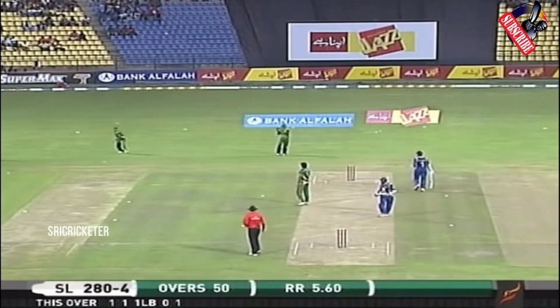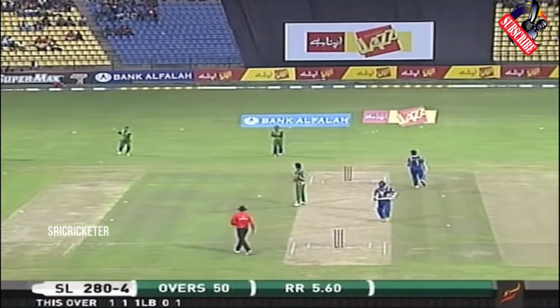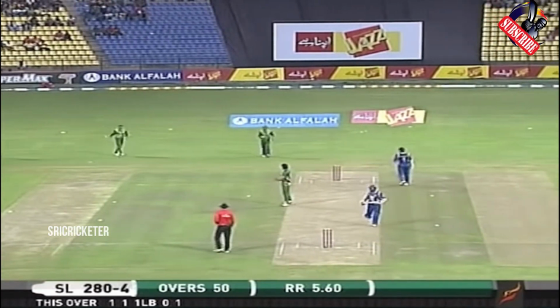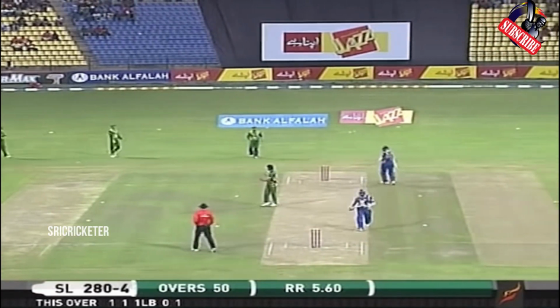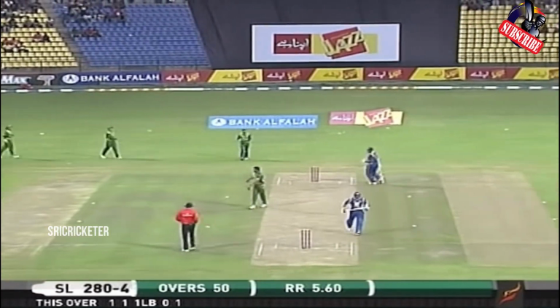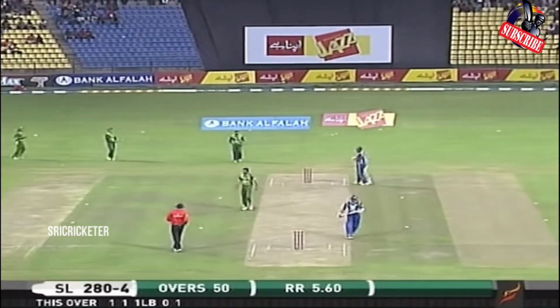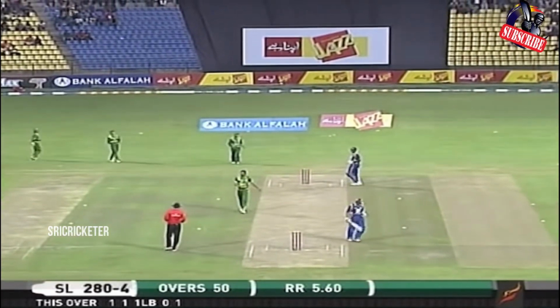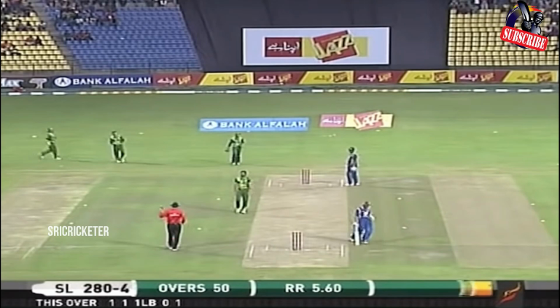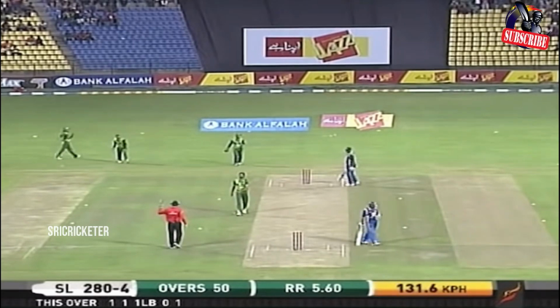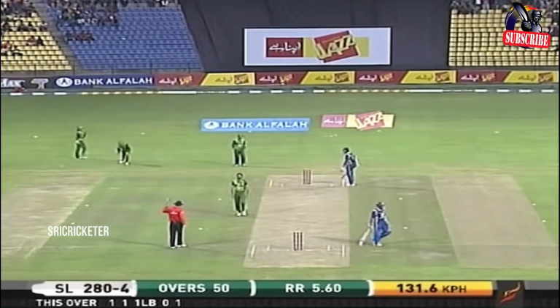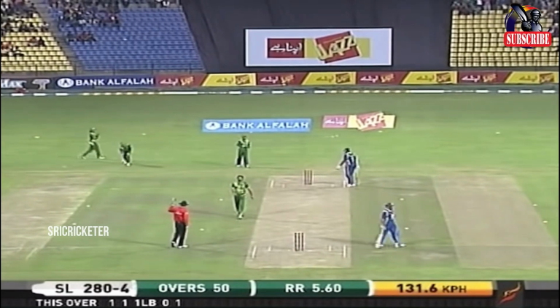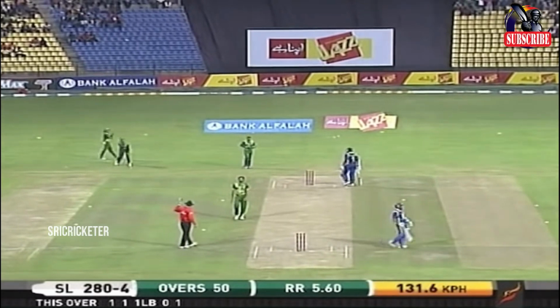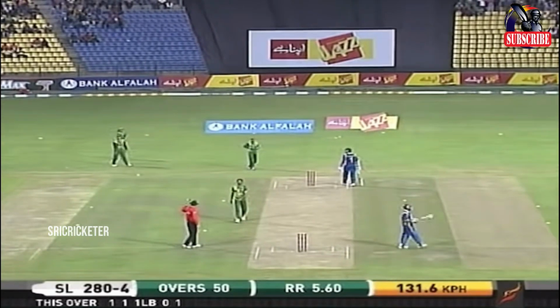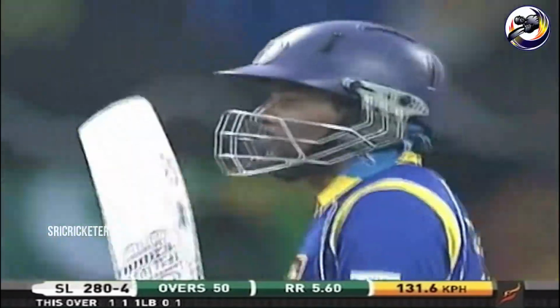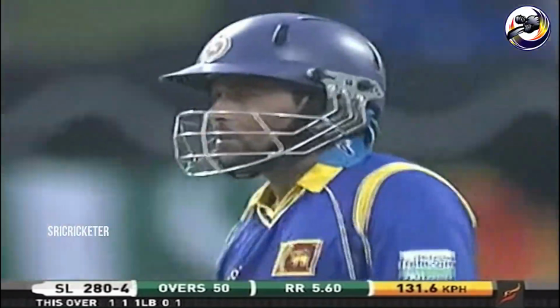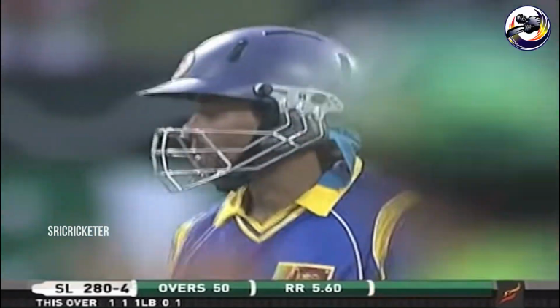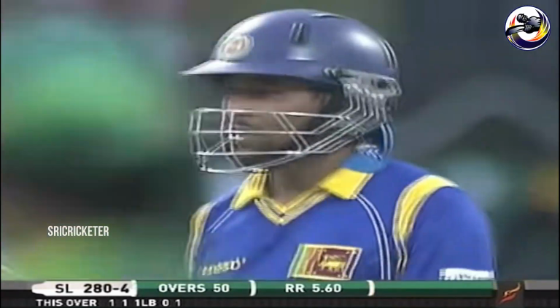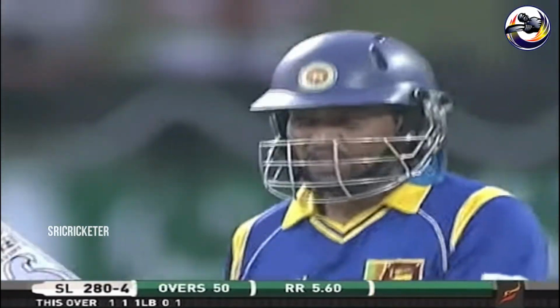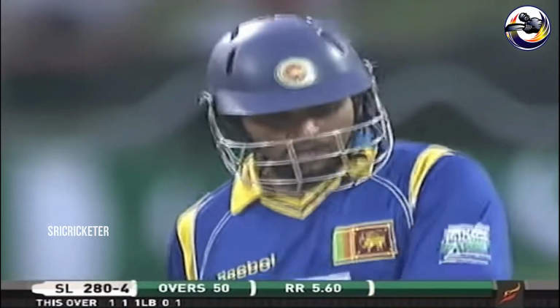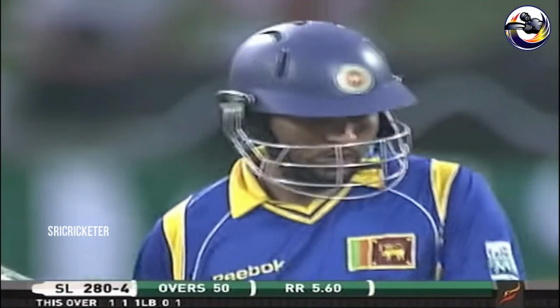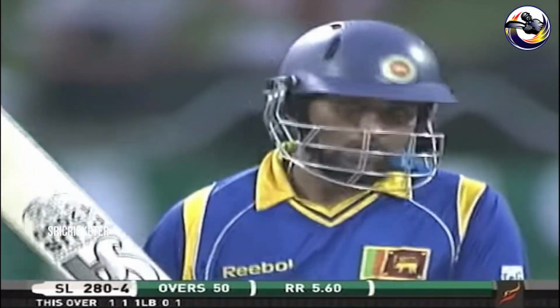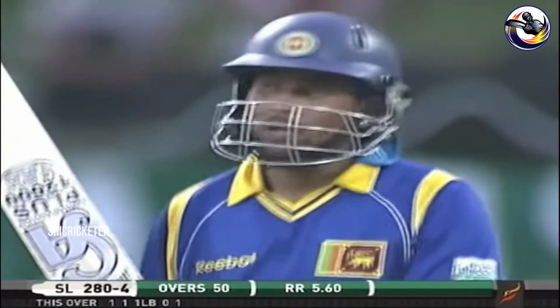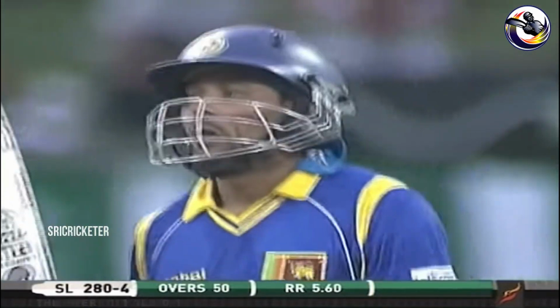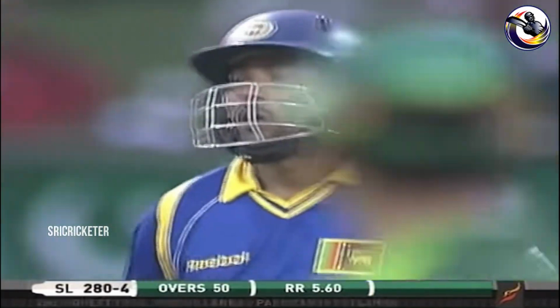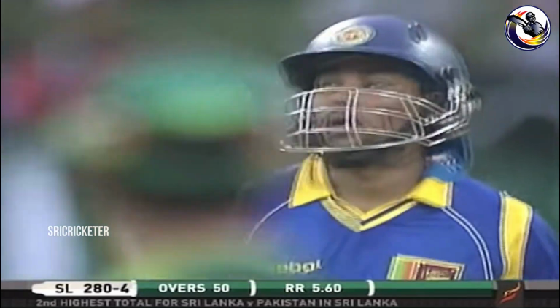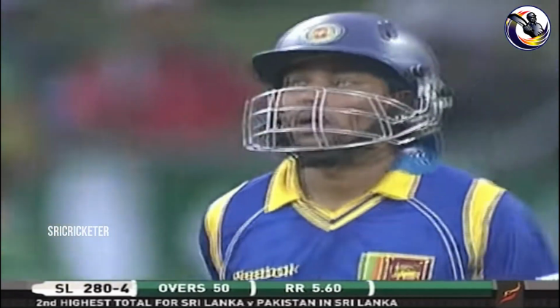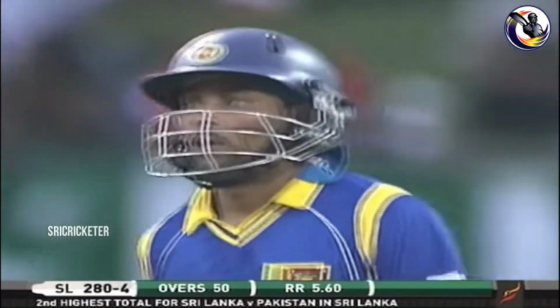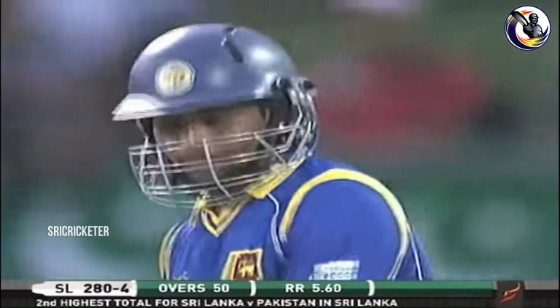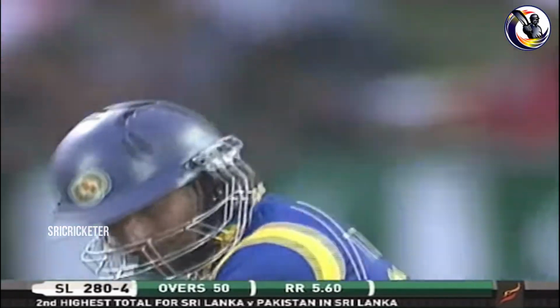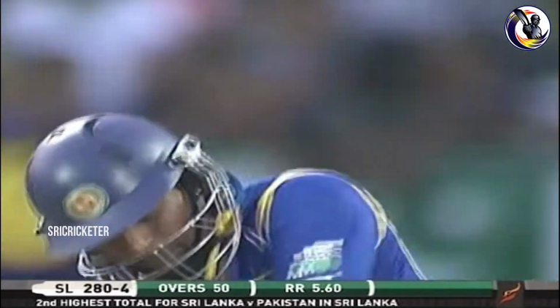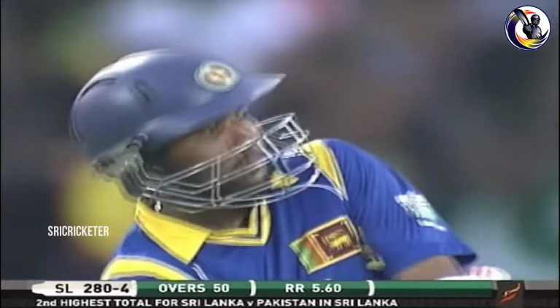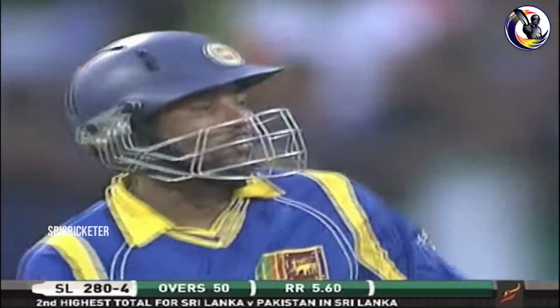He'll get another run. So it's 280 for four — Sri Lanka ends their 50 overs. If you look at Dilshan: 119 not out.